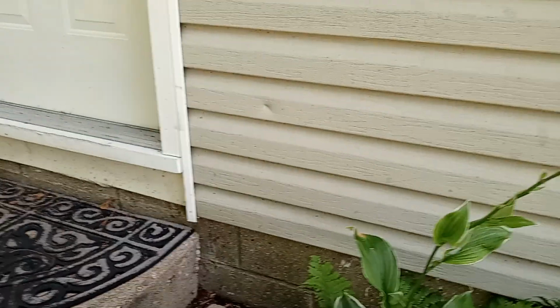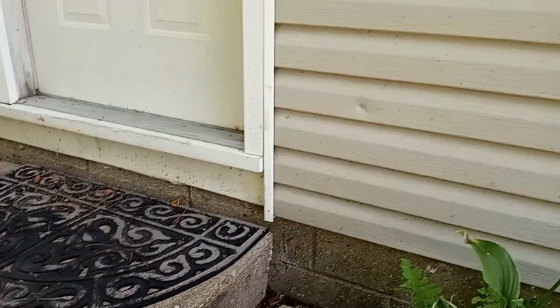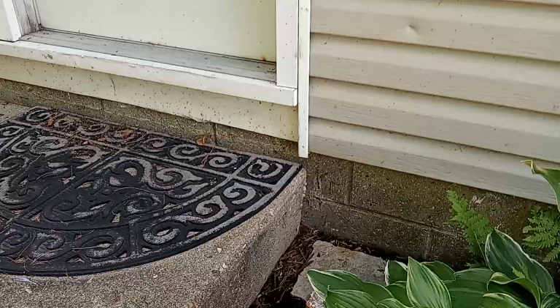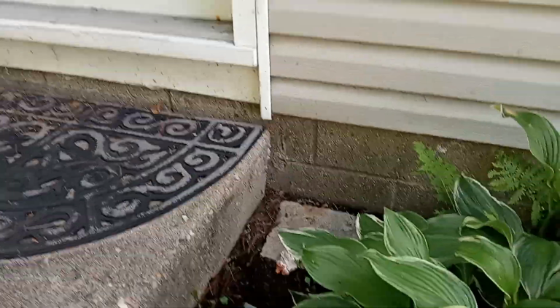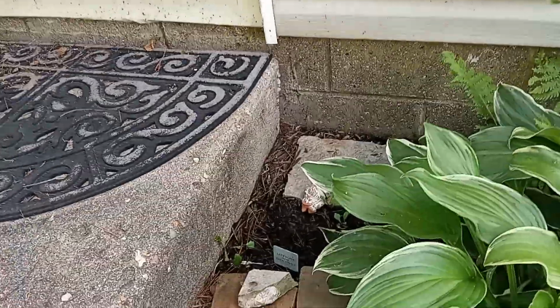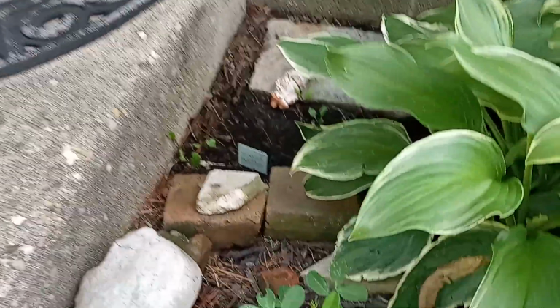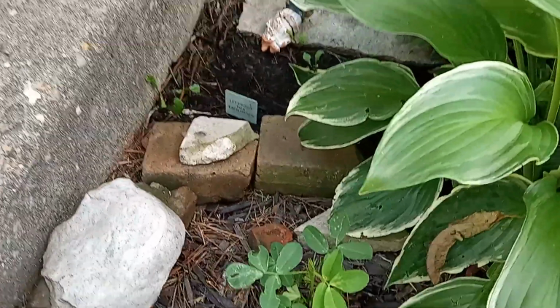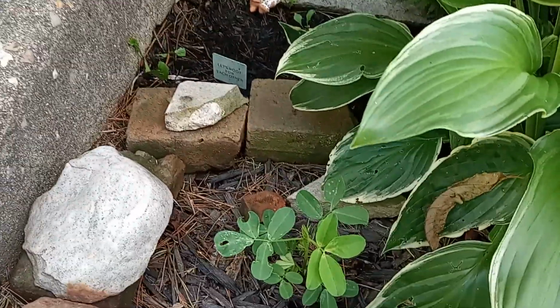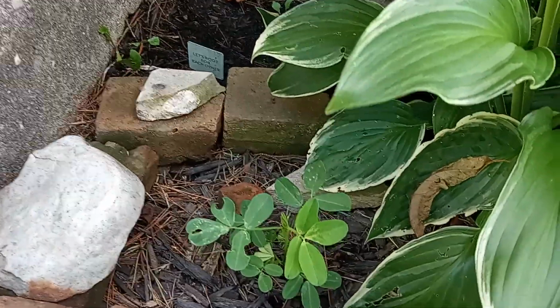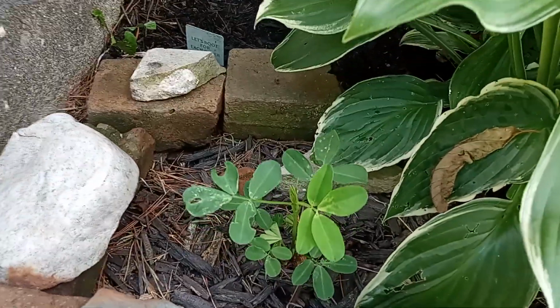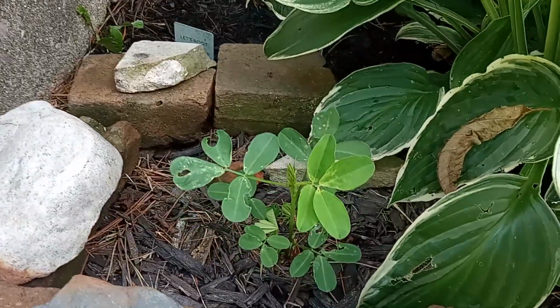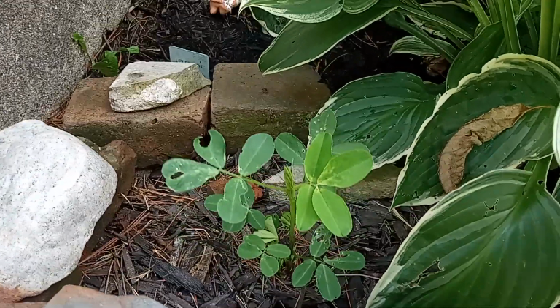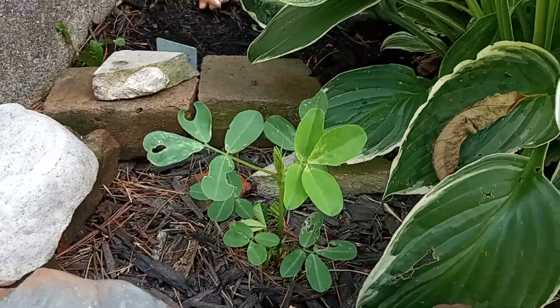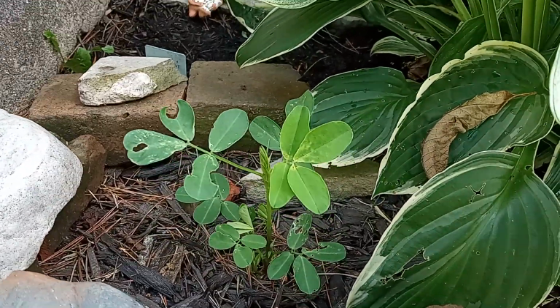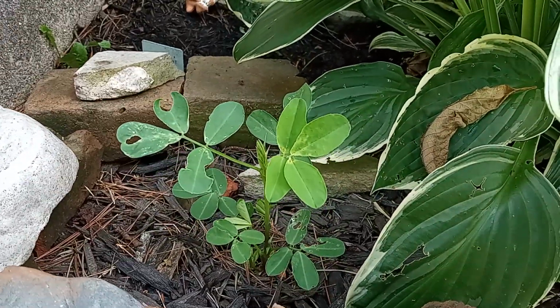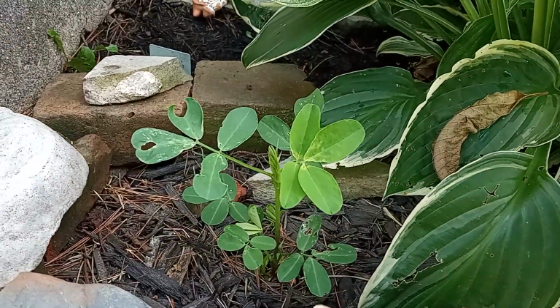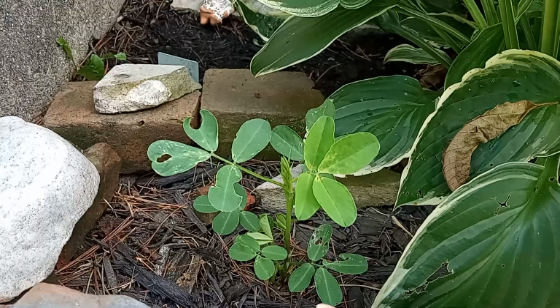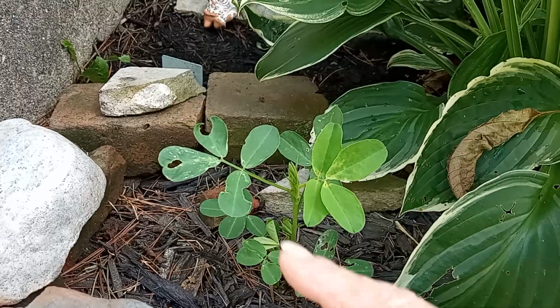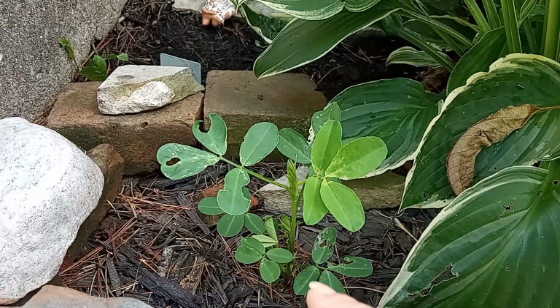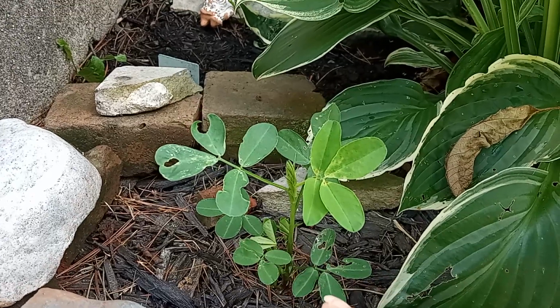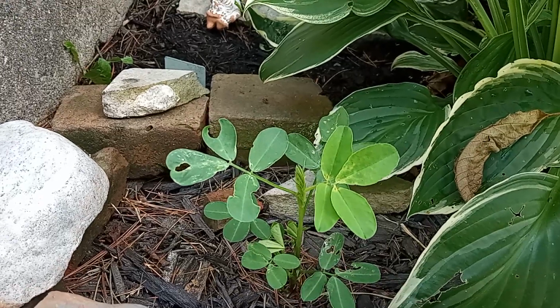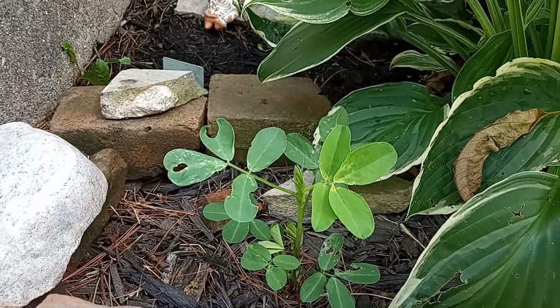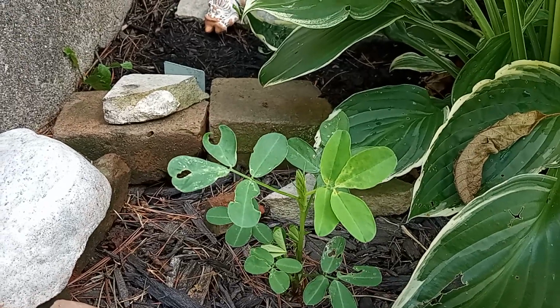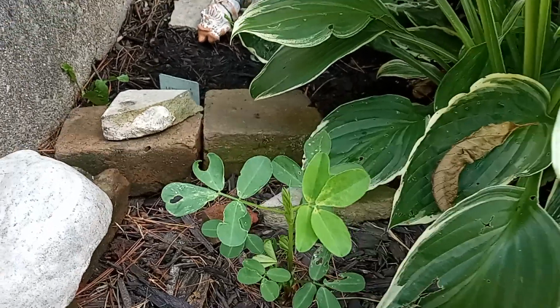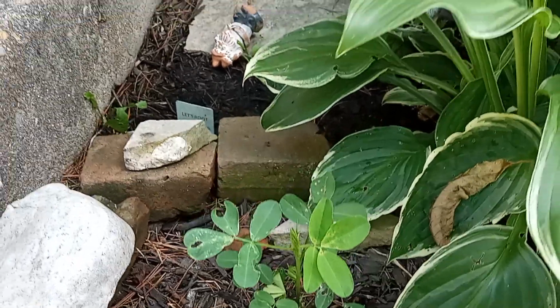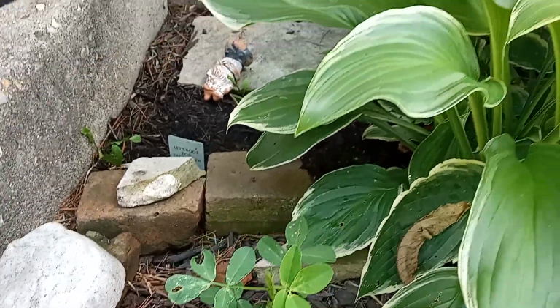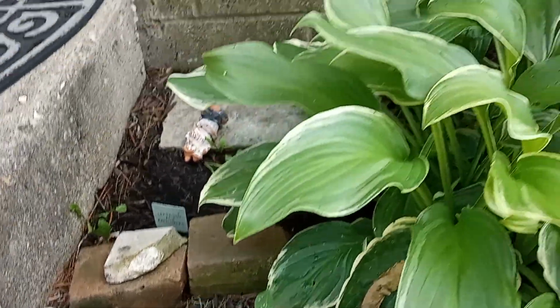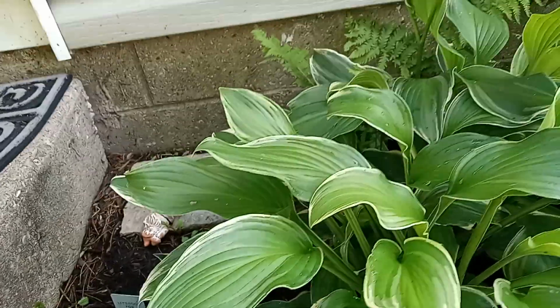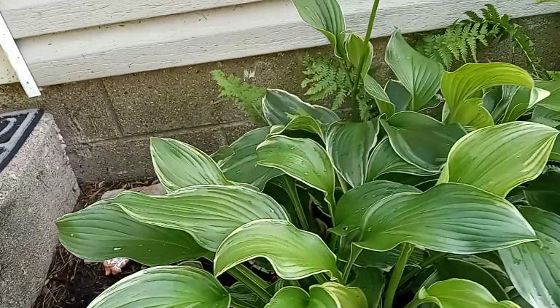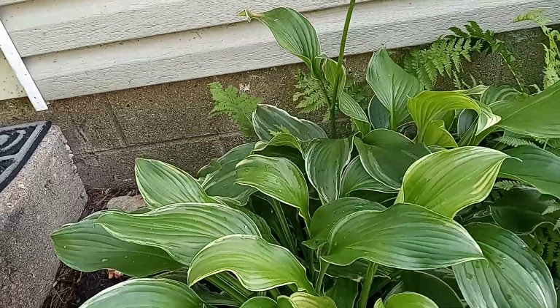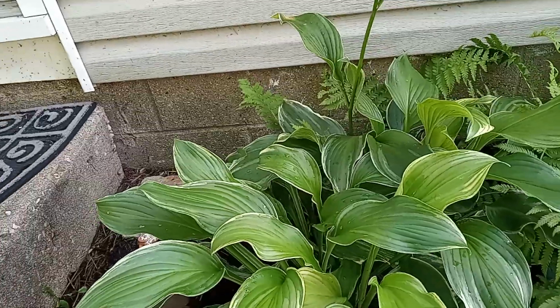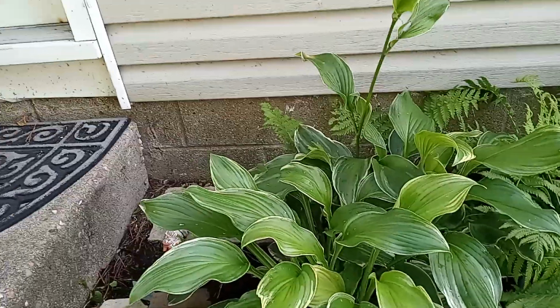There's a little peanut plant — peanut plant. Something's eating it too. Pretty awesome, though.